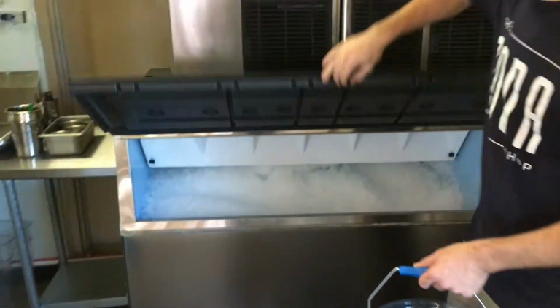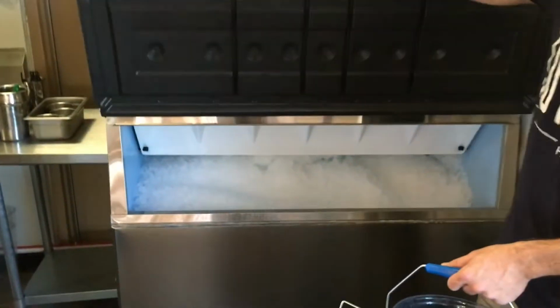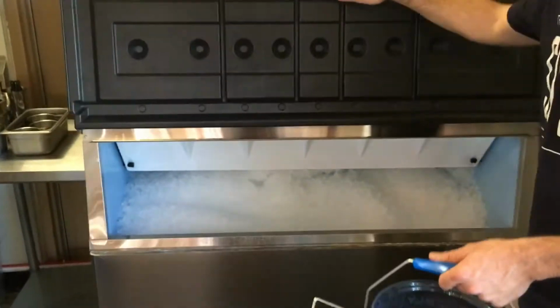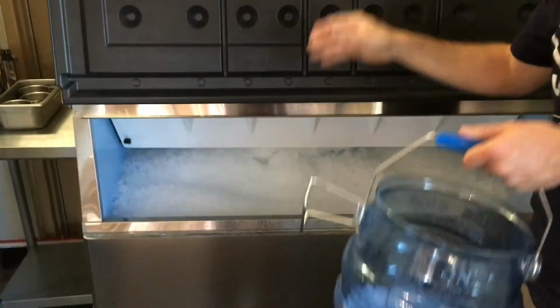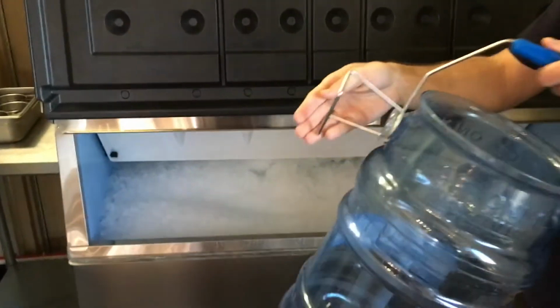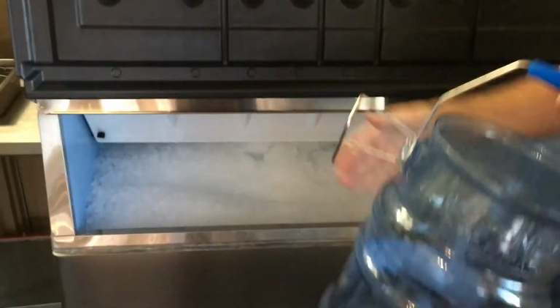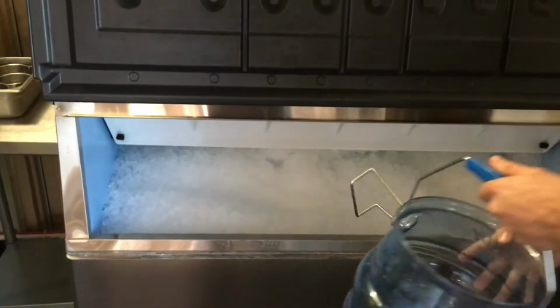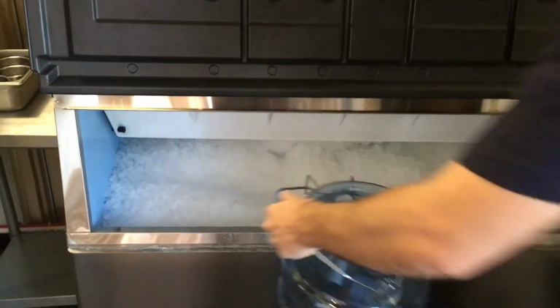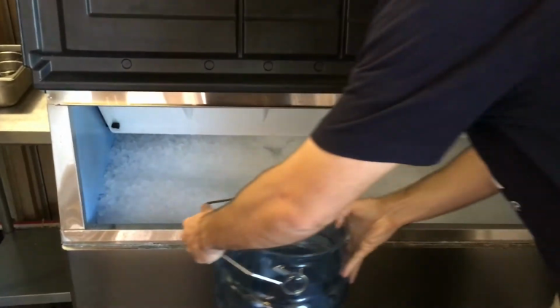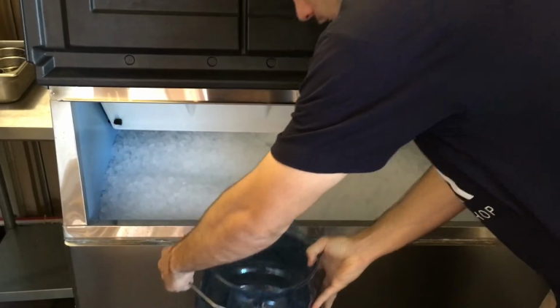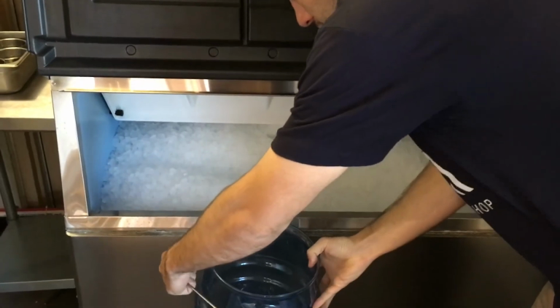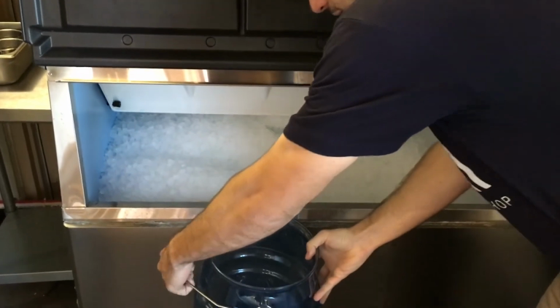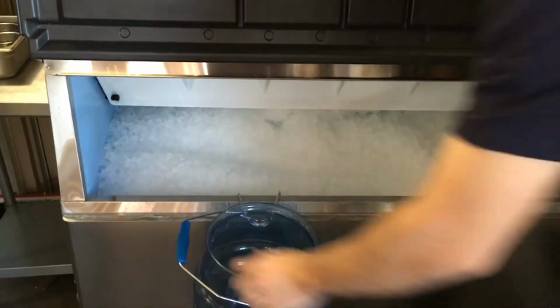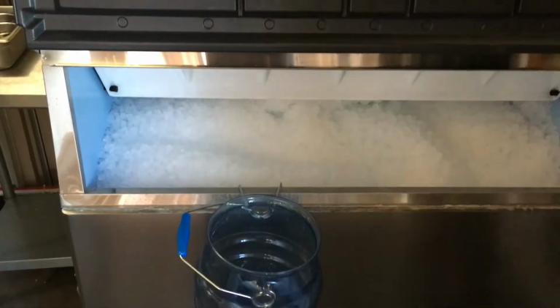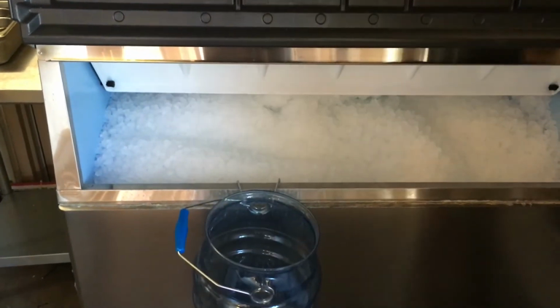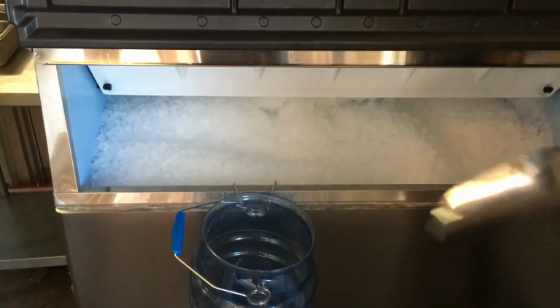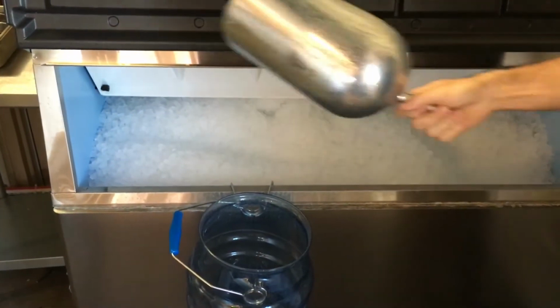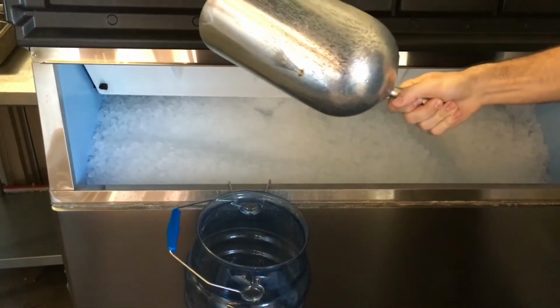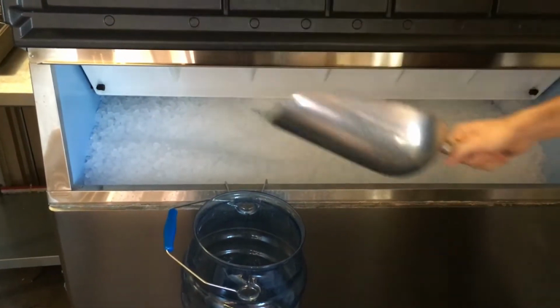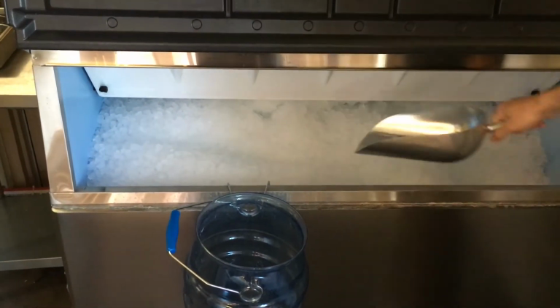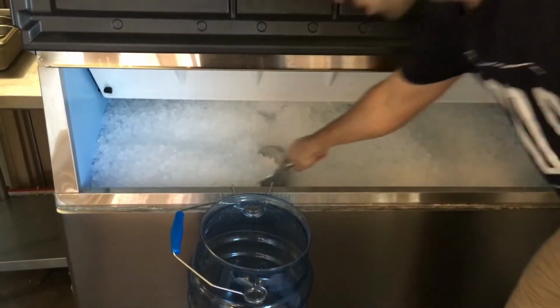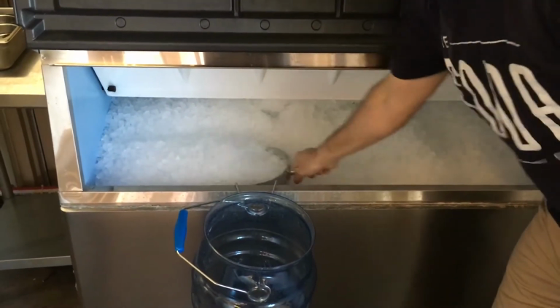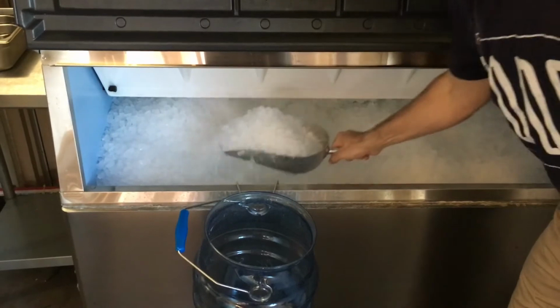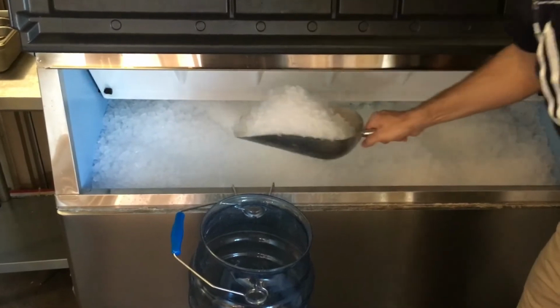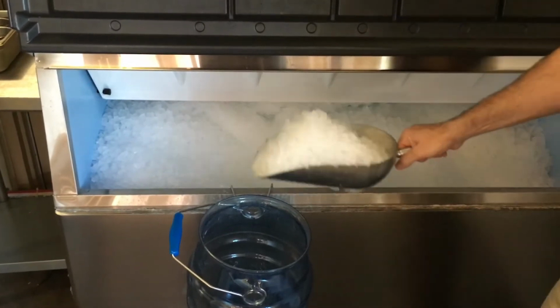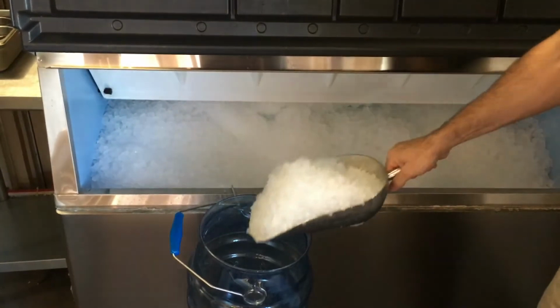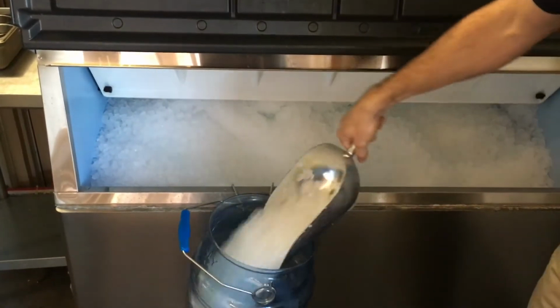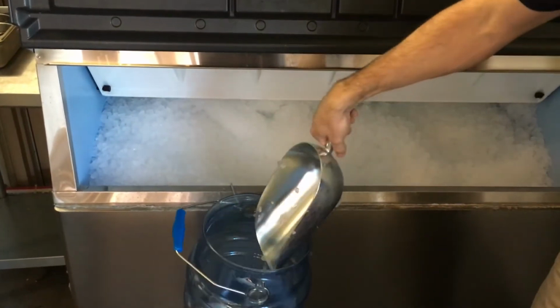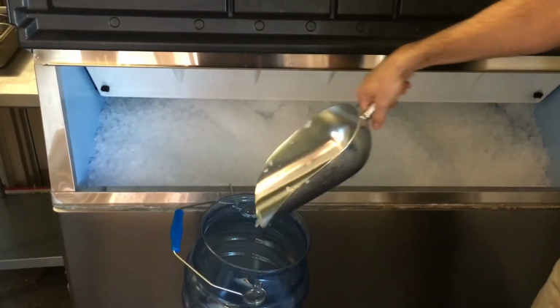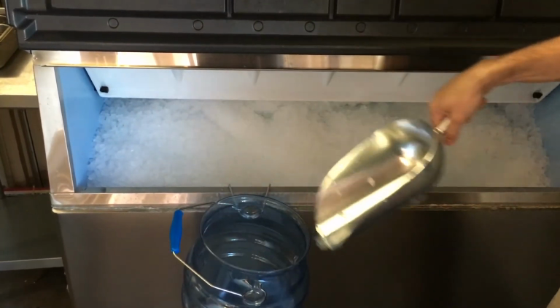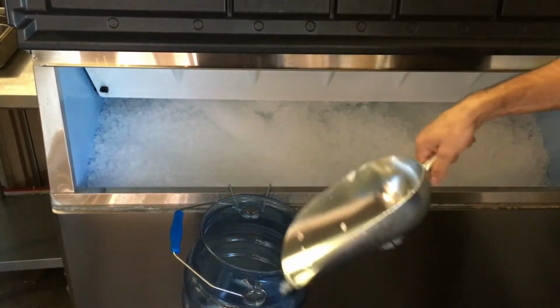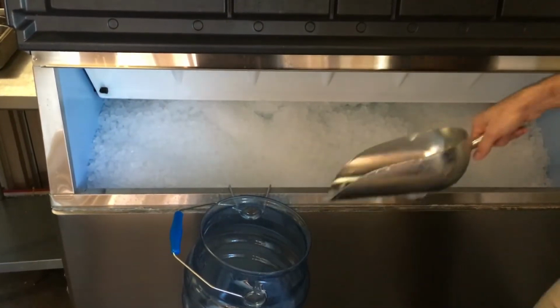Open the door and place the hook on the edge of the ice machine. Take your scooper and start getting ice. Do your best not to spill.